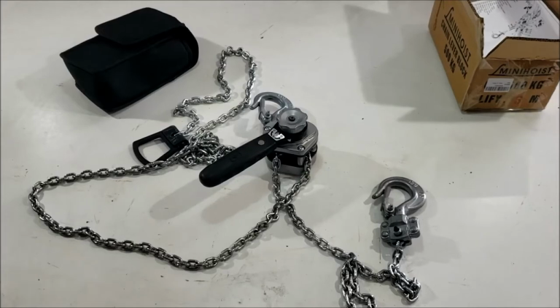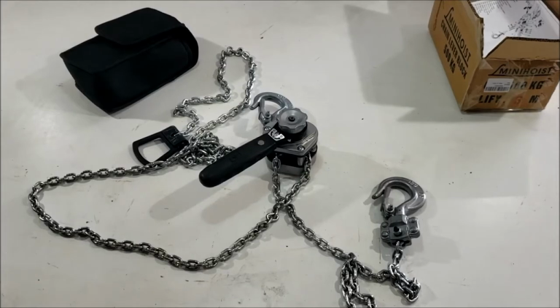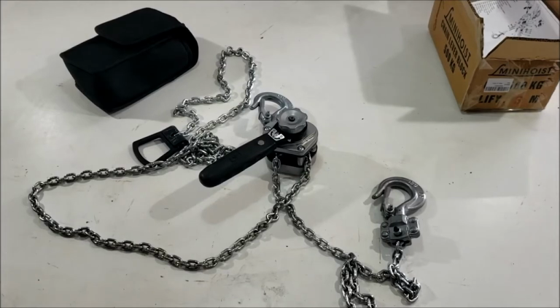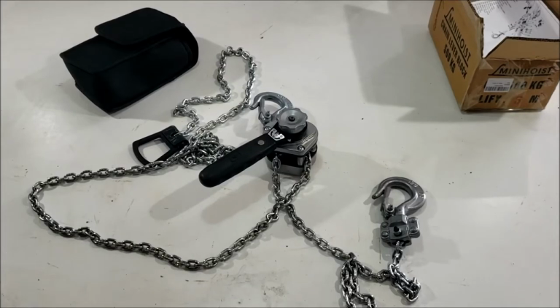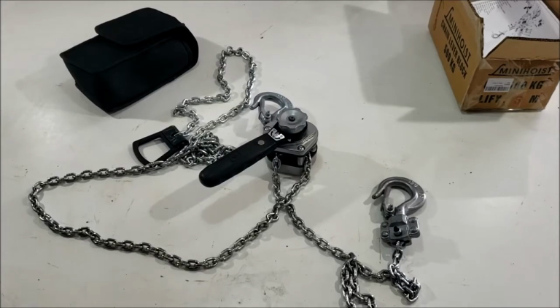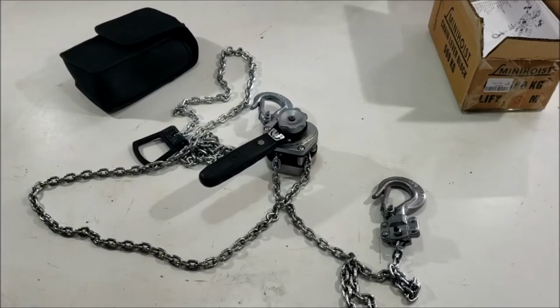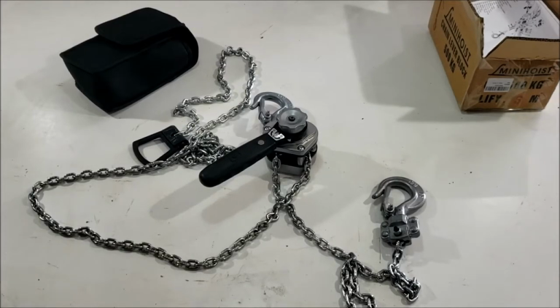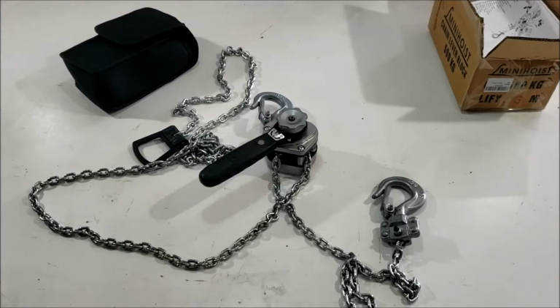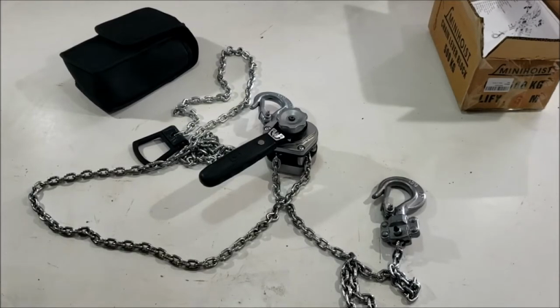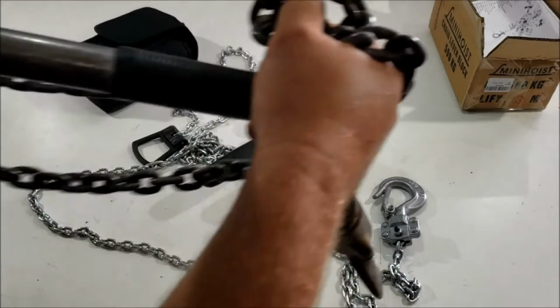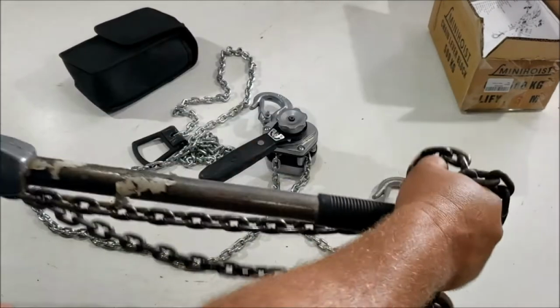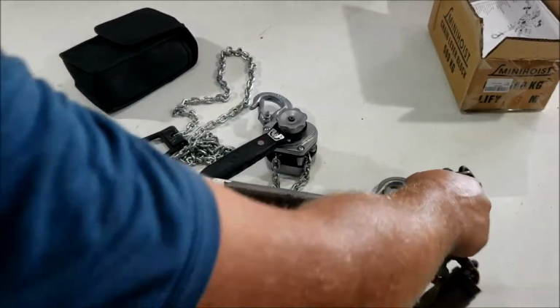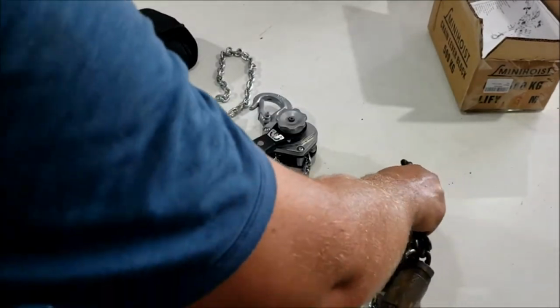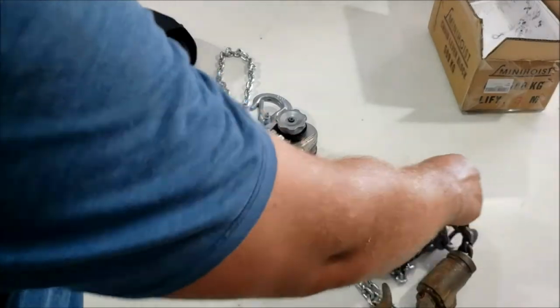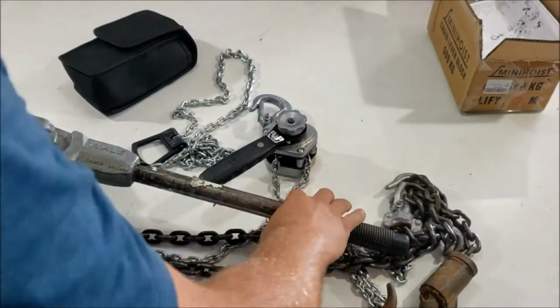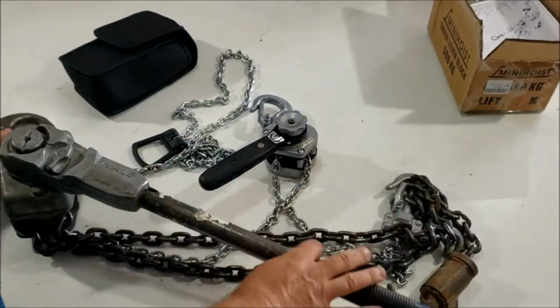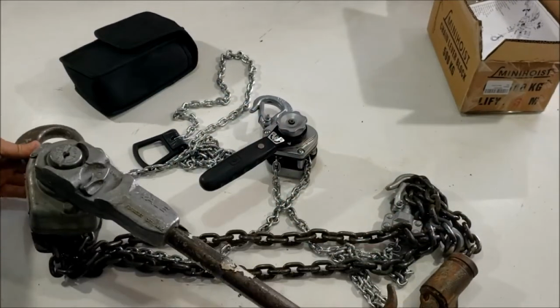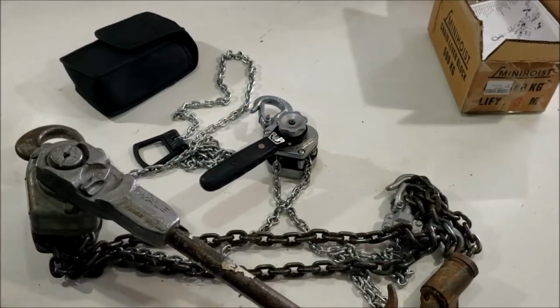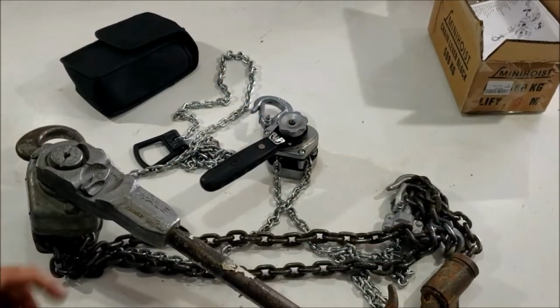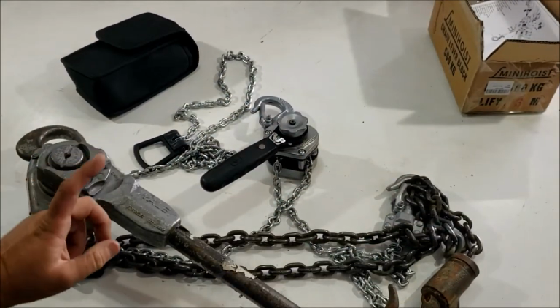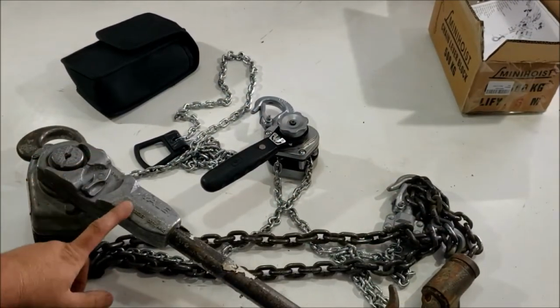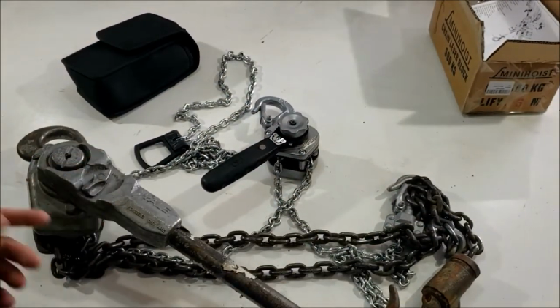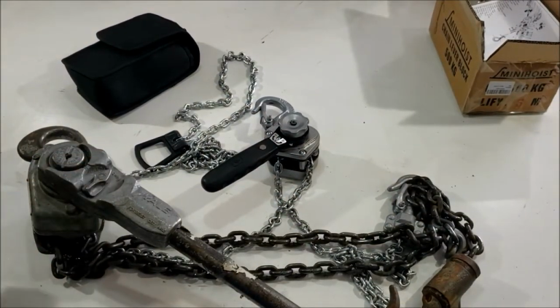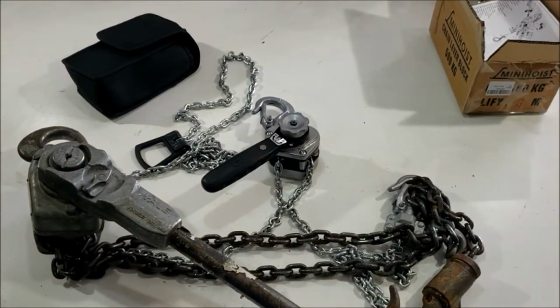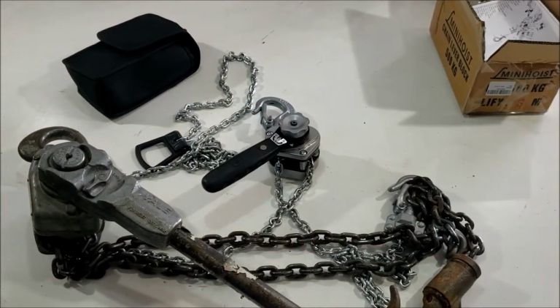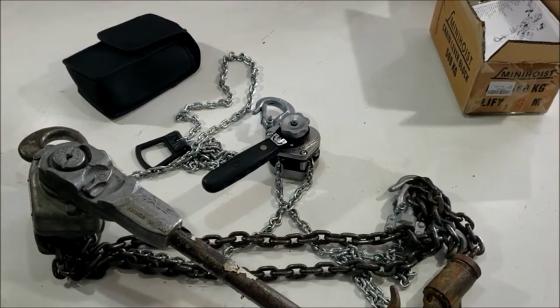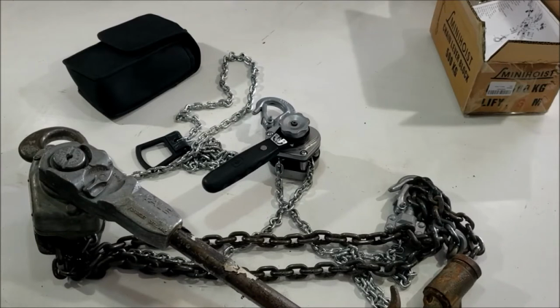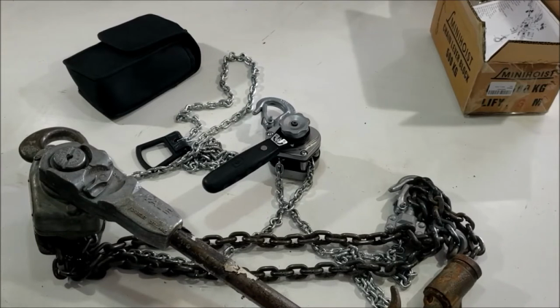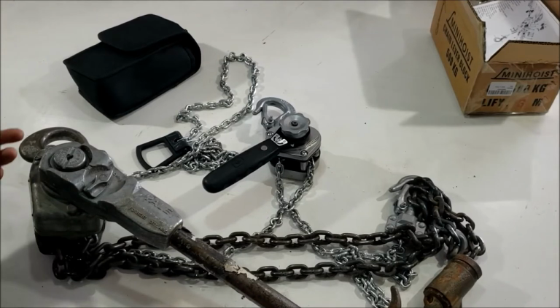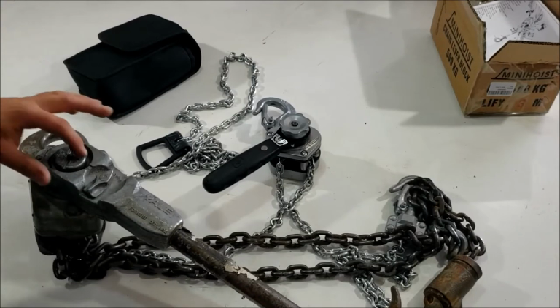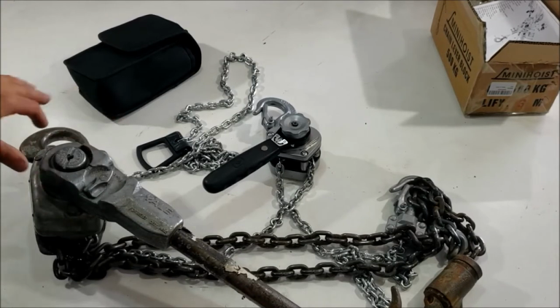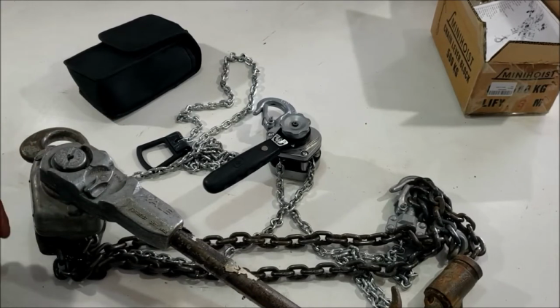For the record, I do have a much, much larger, heavier version of these chain falls. This is a Yale. Who knows what this thing costs when it was new, but I know they're pretty expensive.